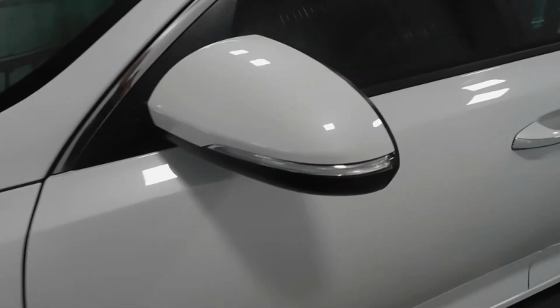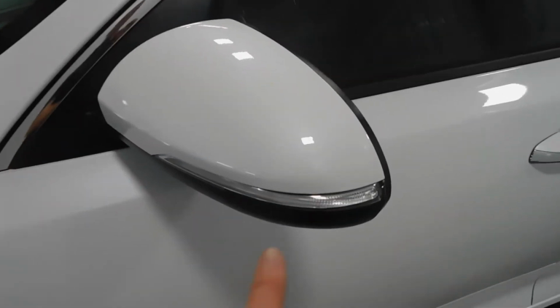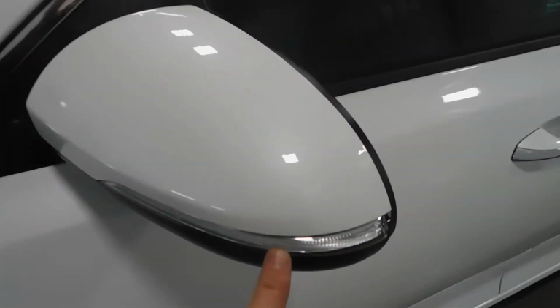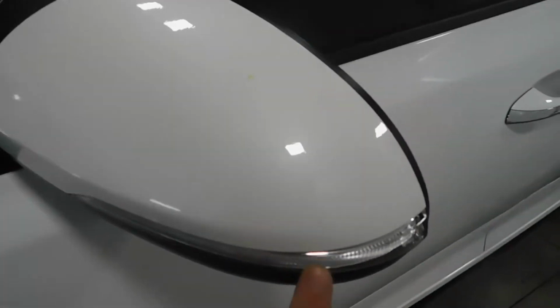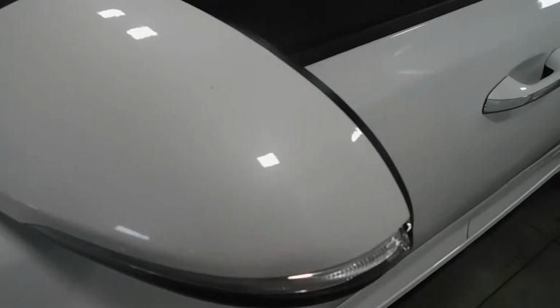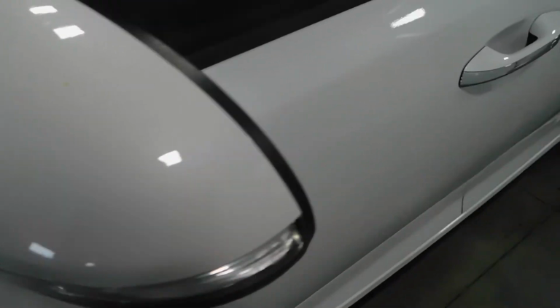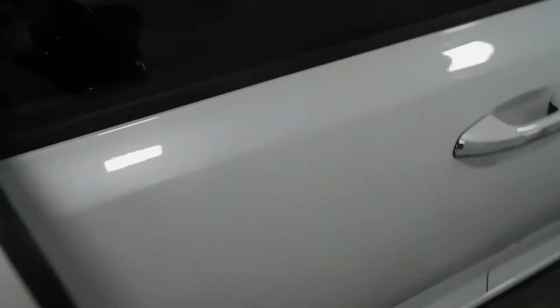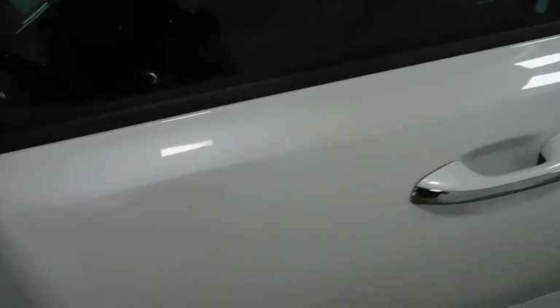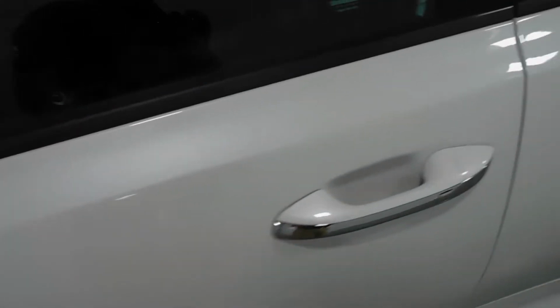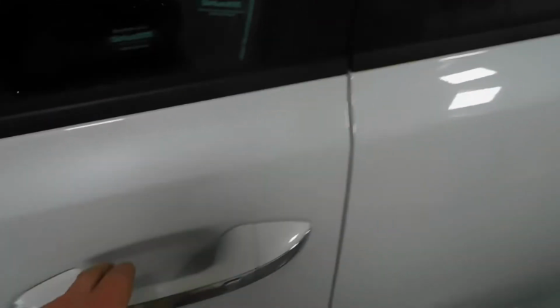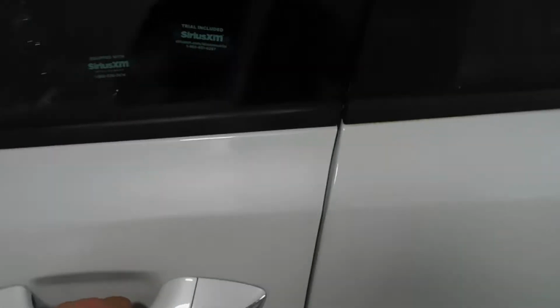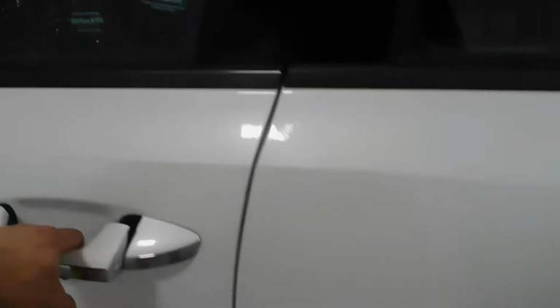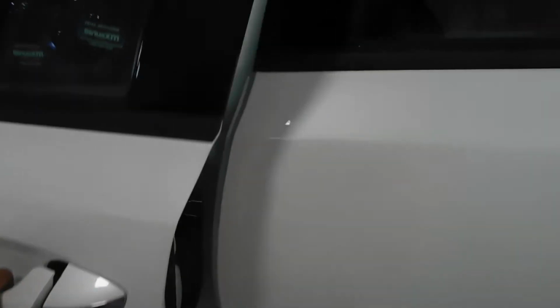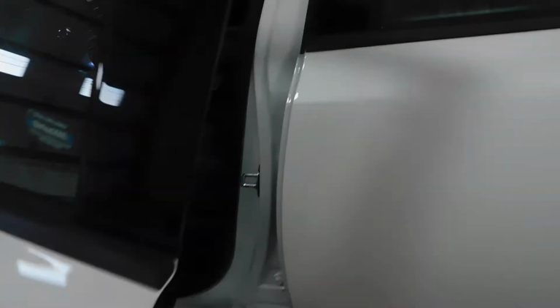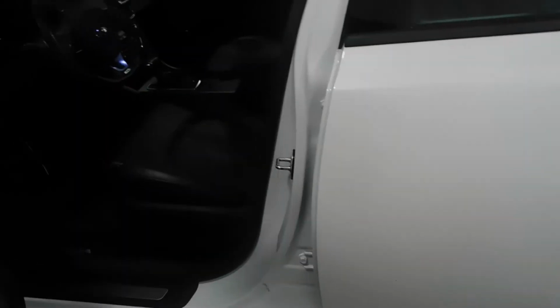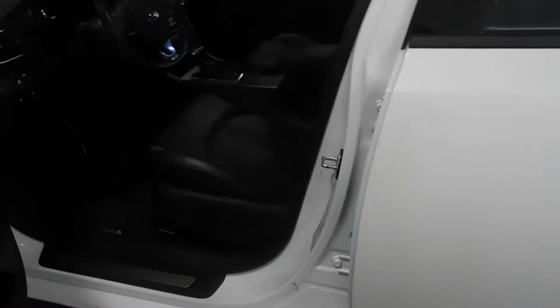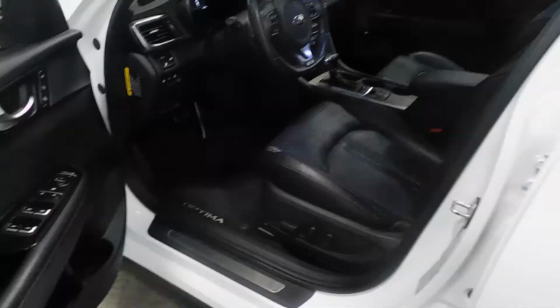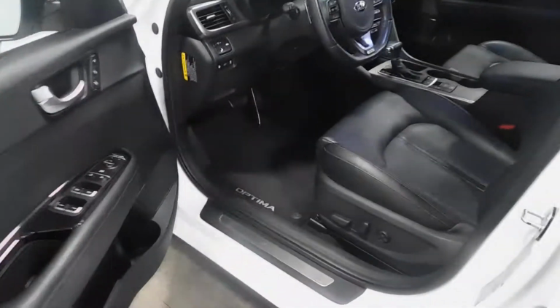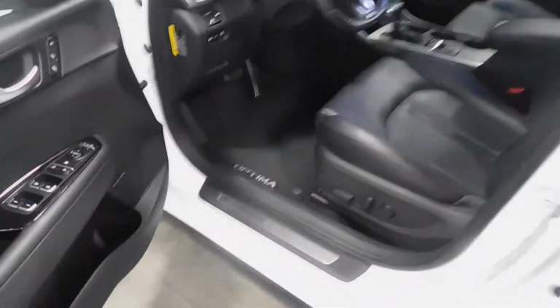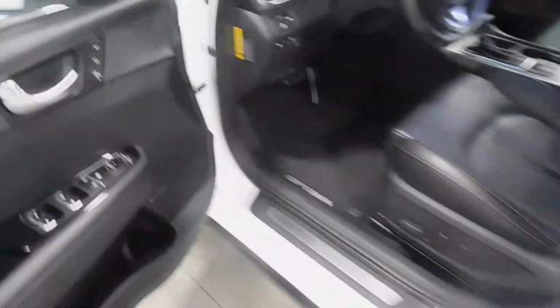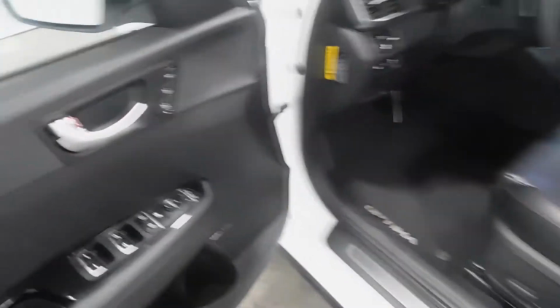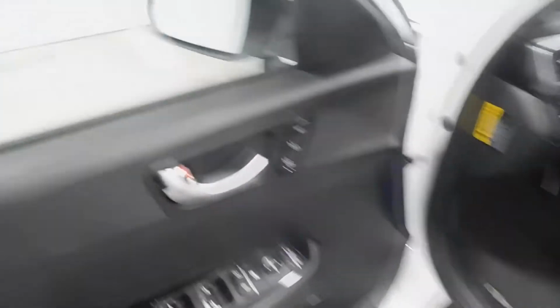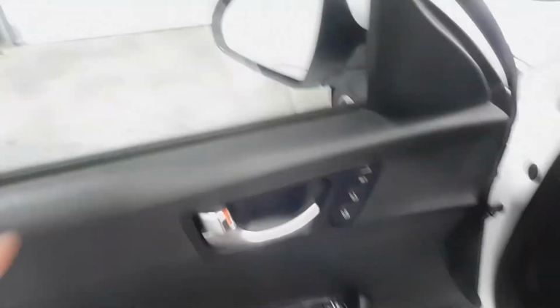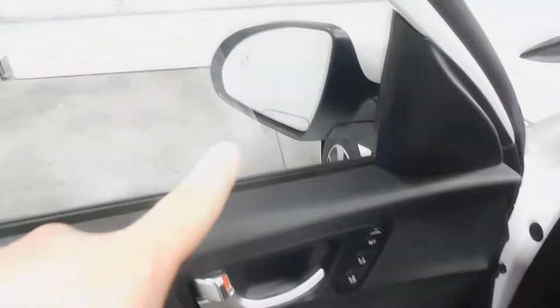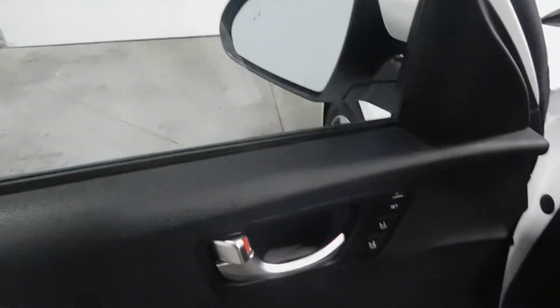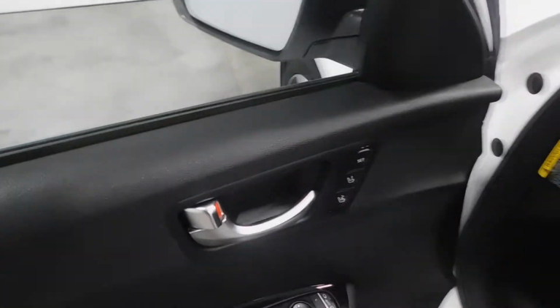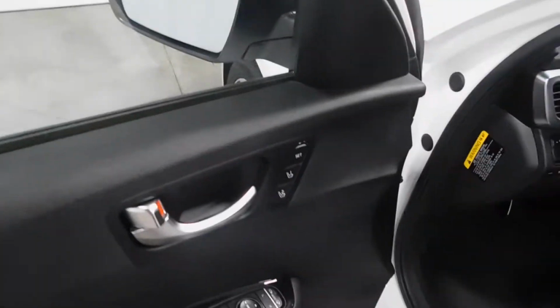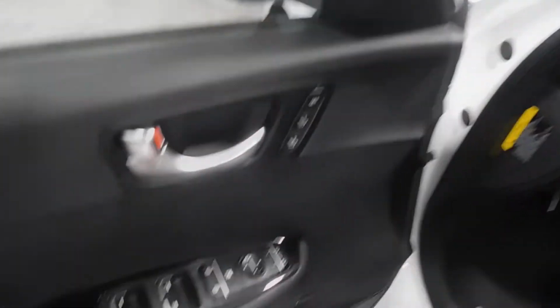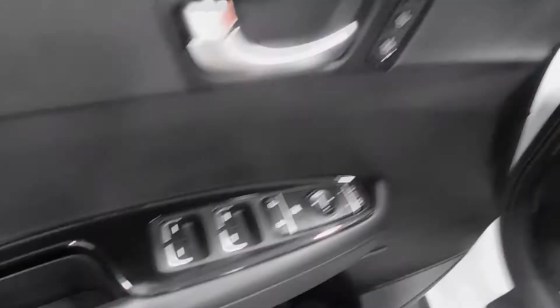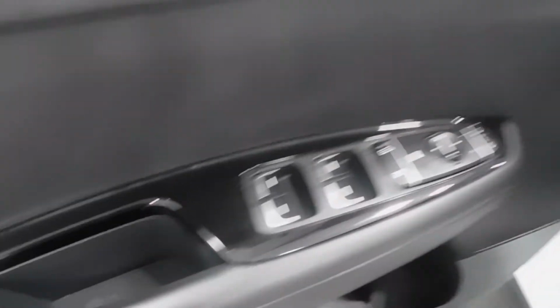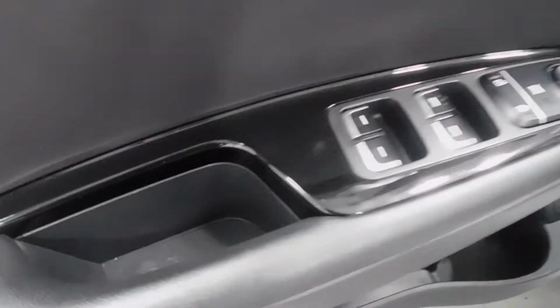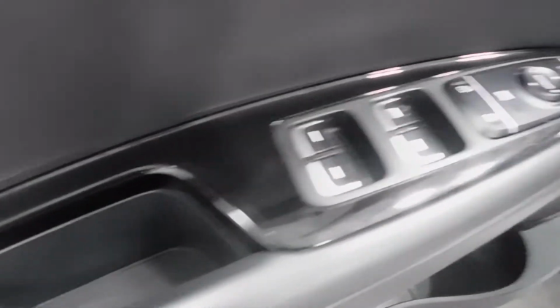You have your turn signal indicators there. They're also folding mirrors. Blind spot can also be seen — I'll show you on the inside. We'll move on.